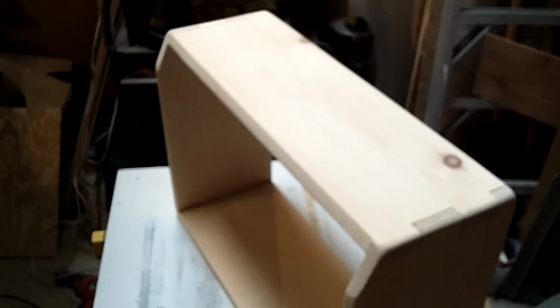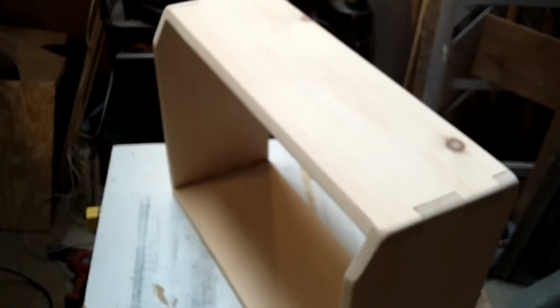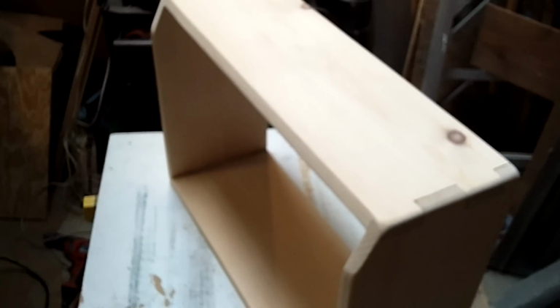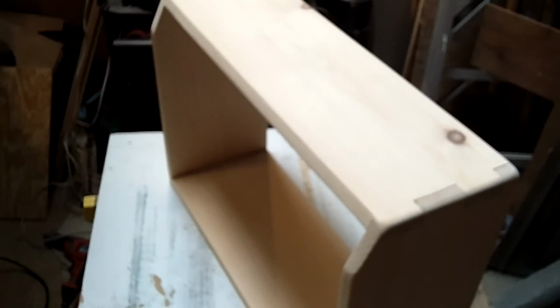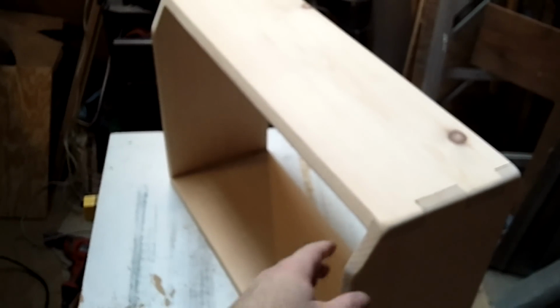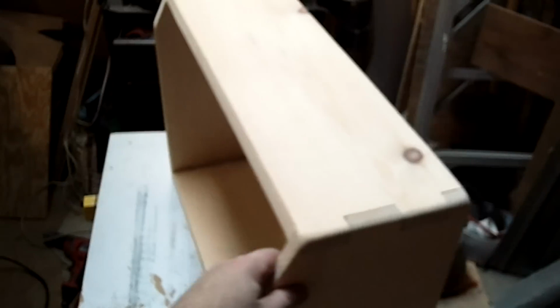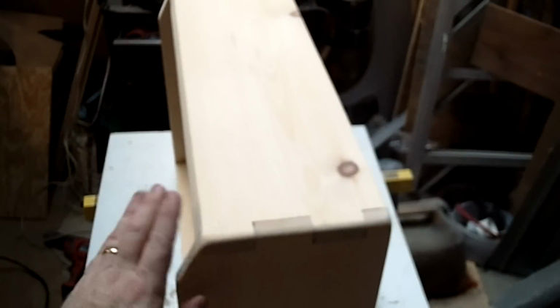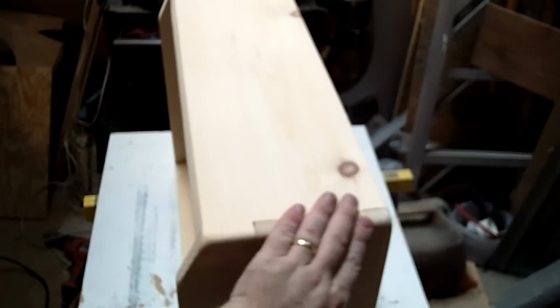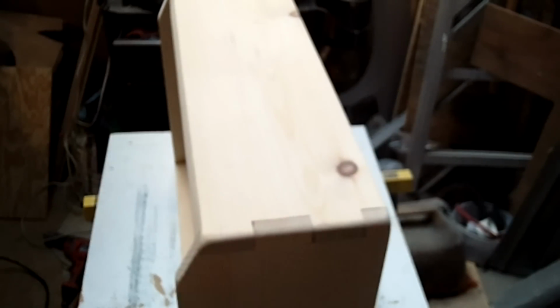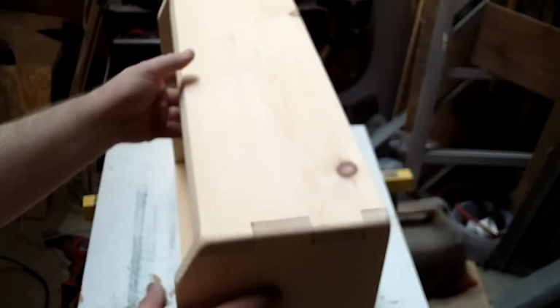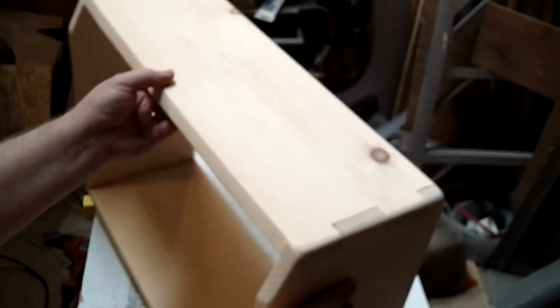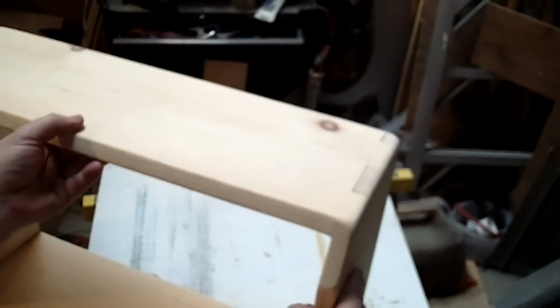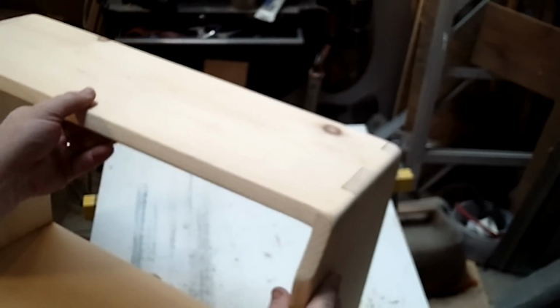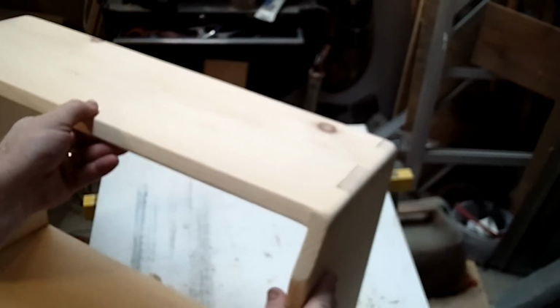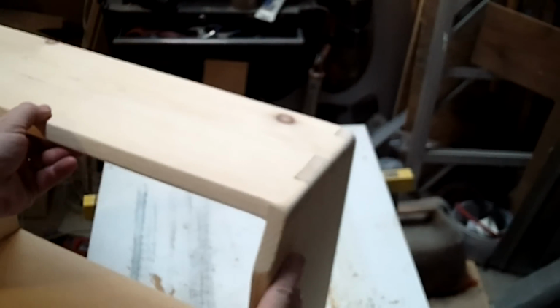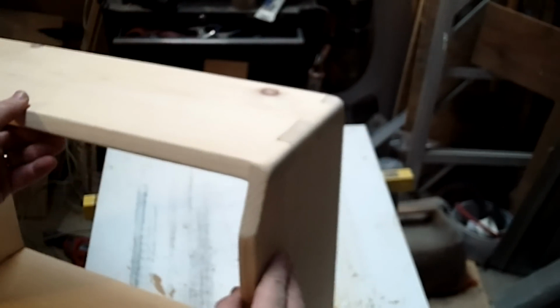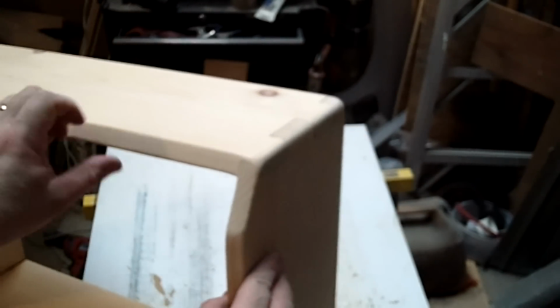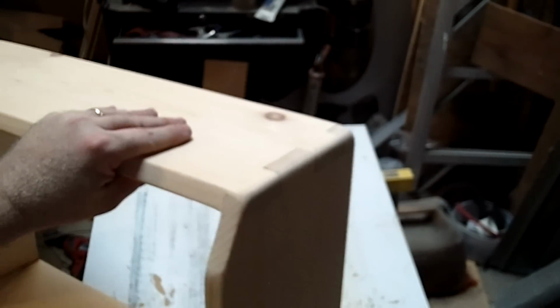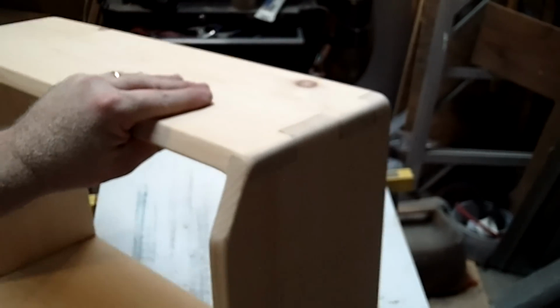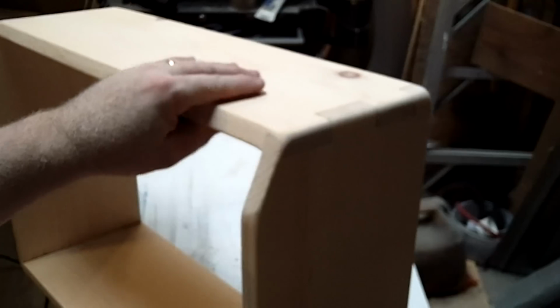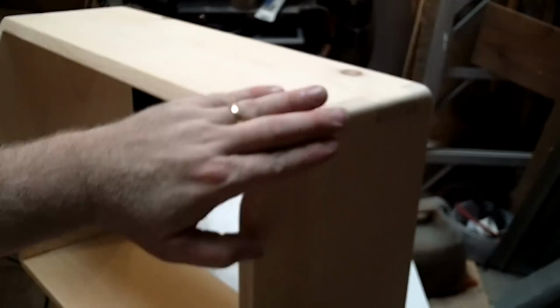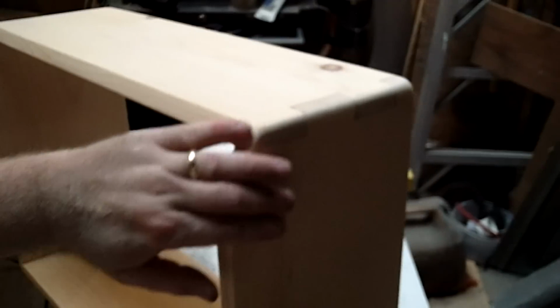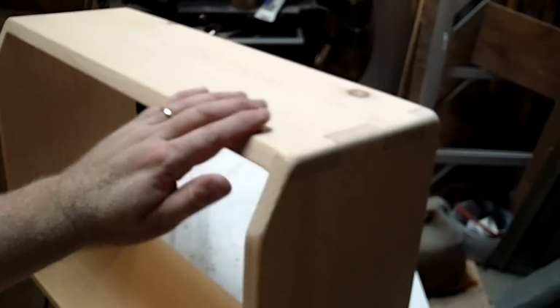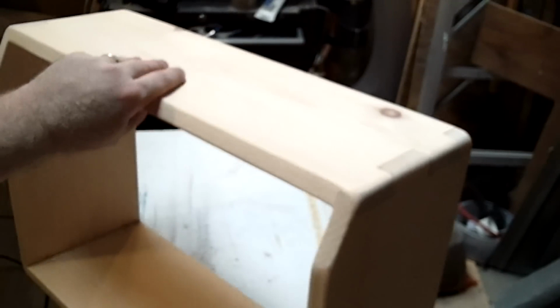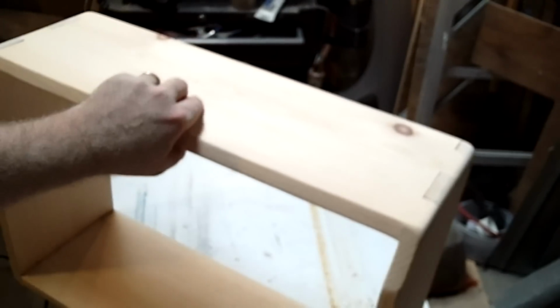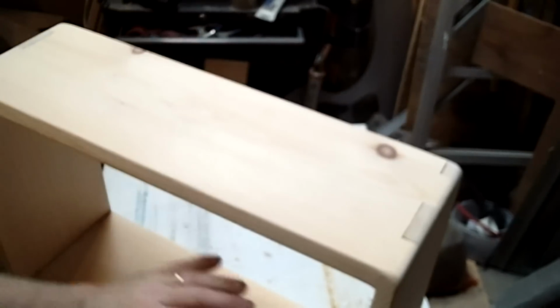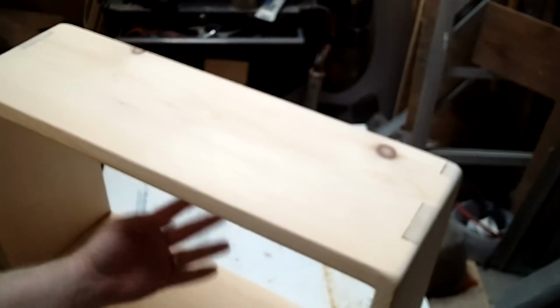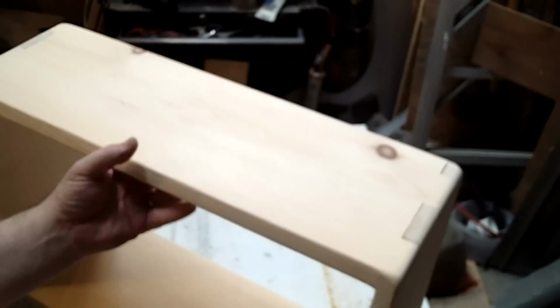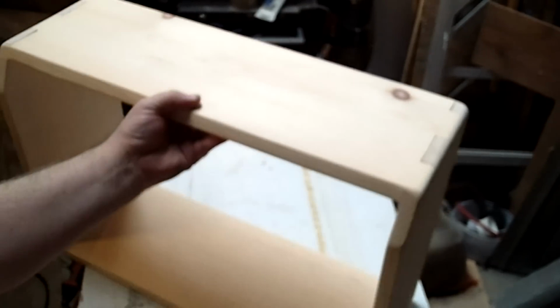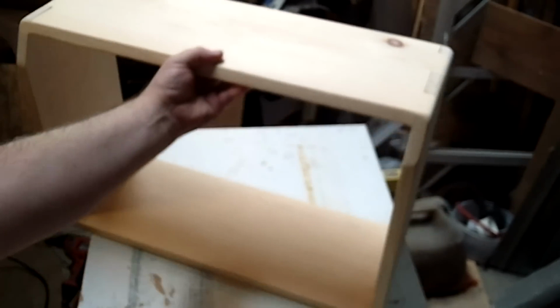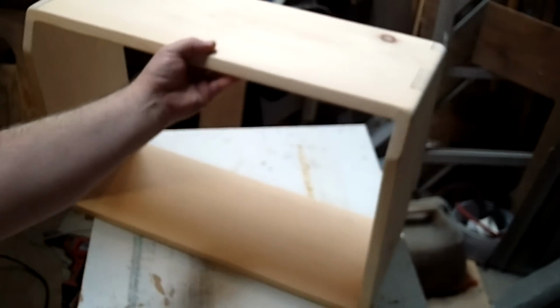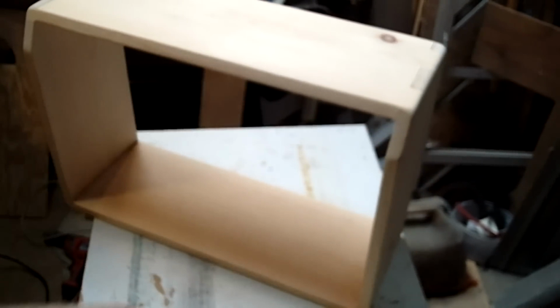You can see where we have got our sanding finished and we have got all our corners rounded over. When we tolex this, you don't want any sharp edges left. So just make sure everything is nice and sanded.